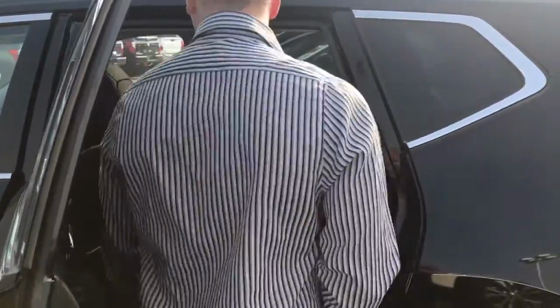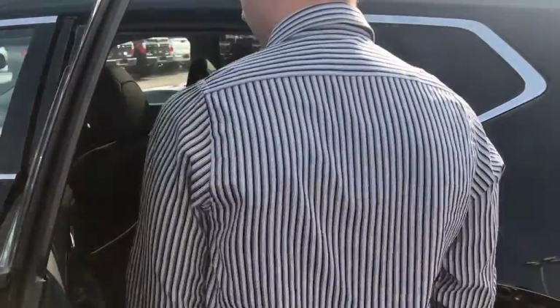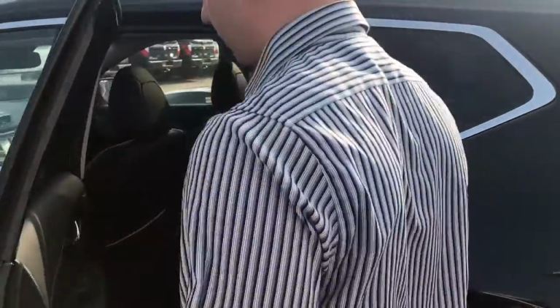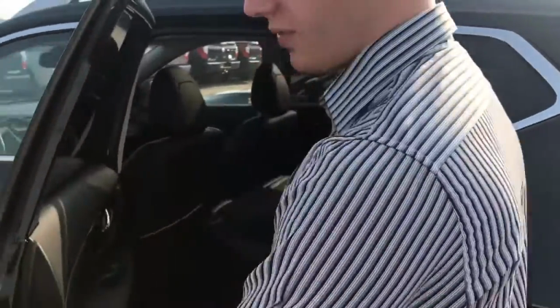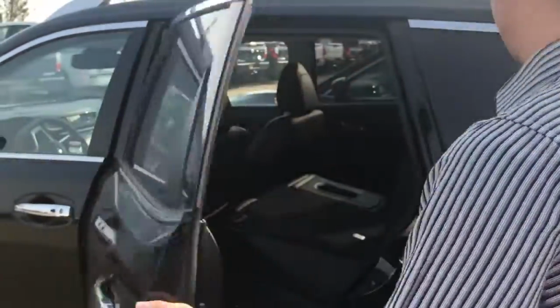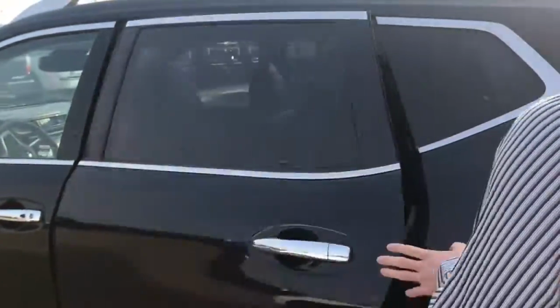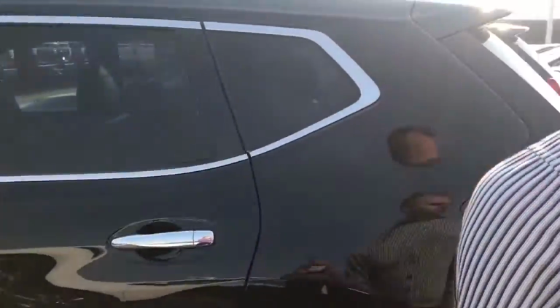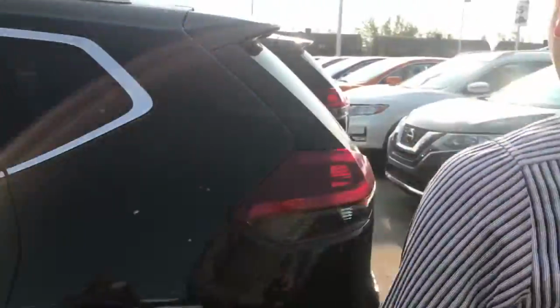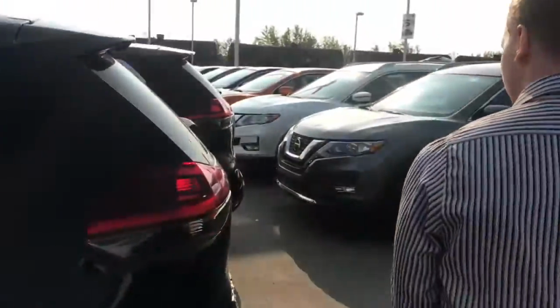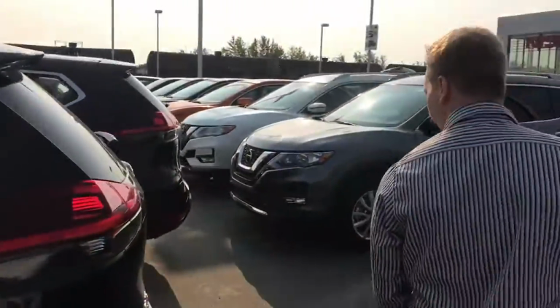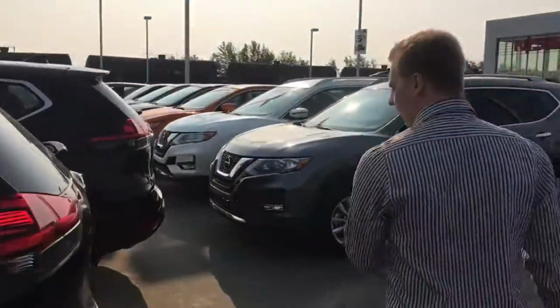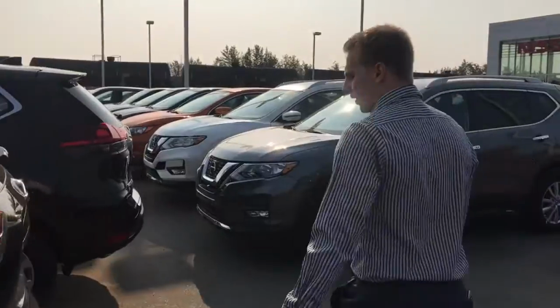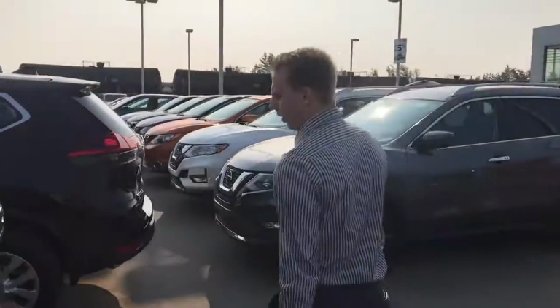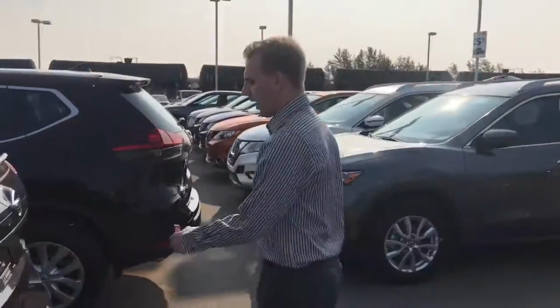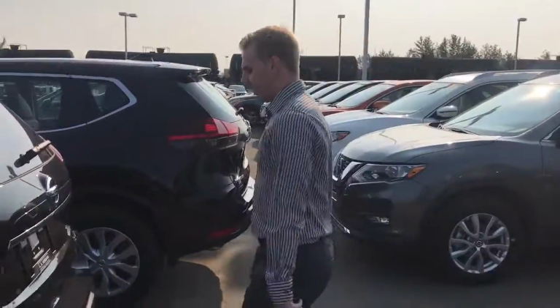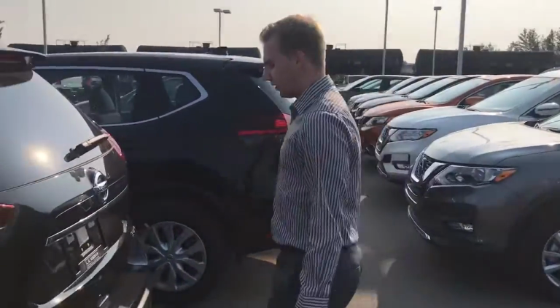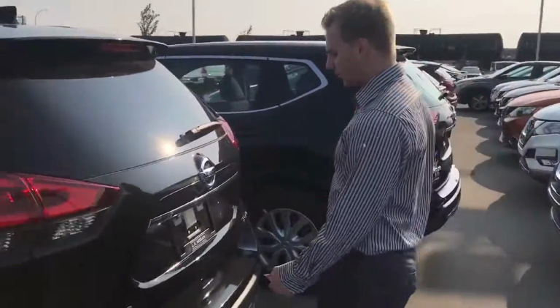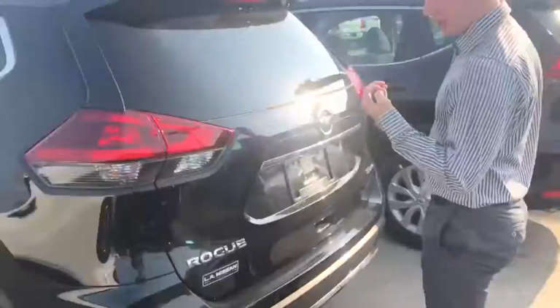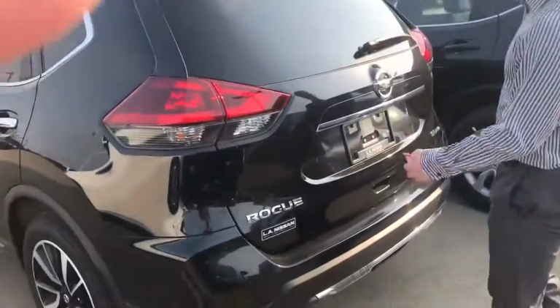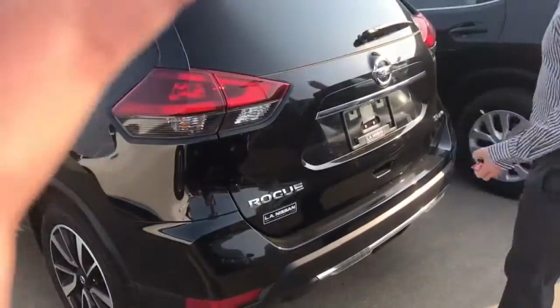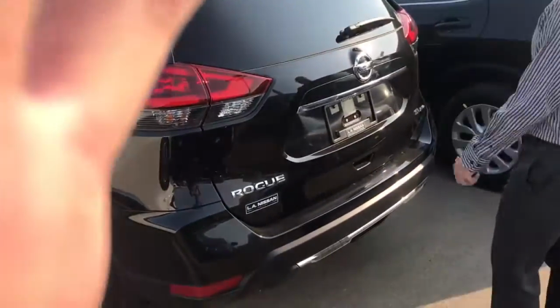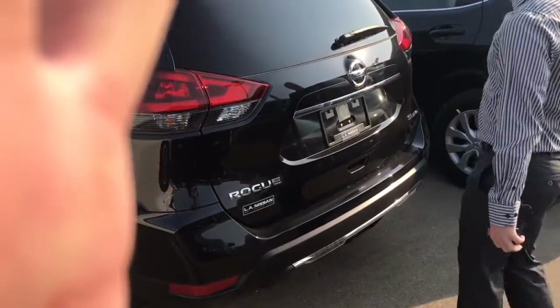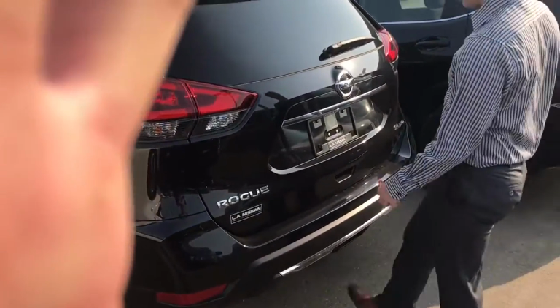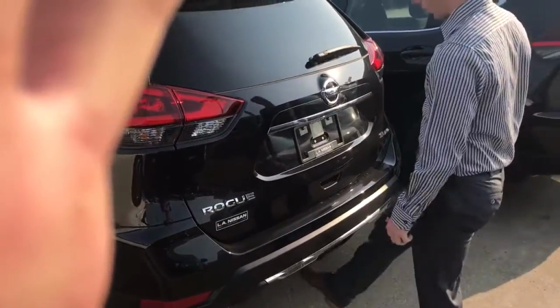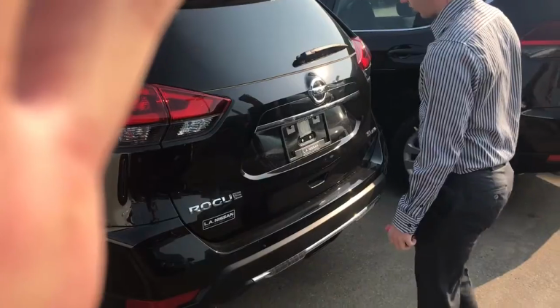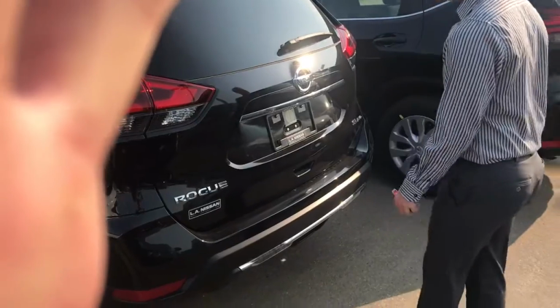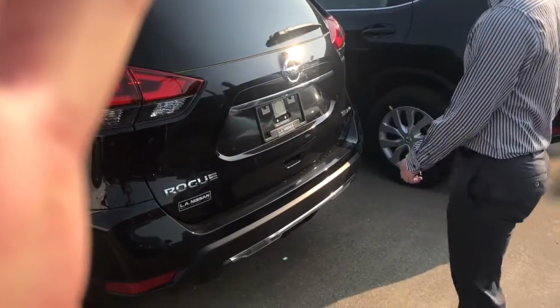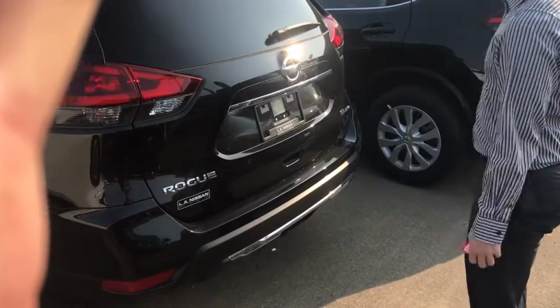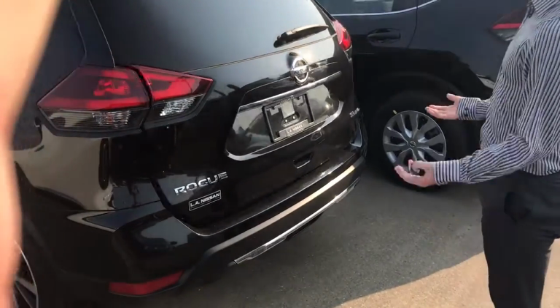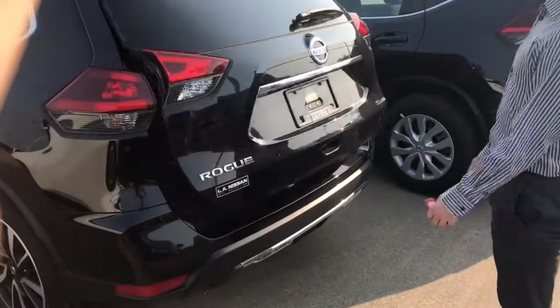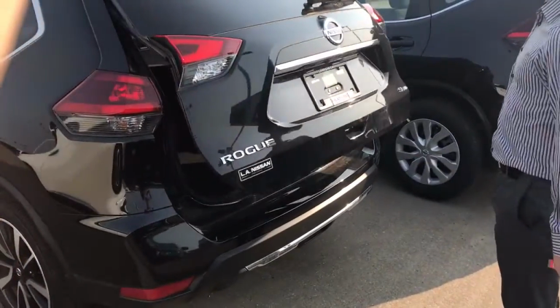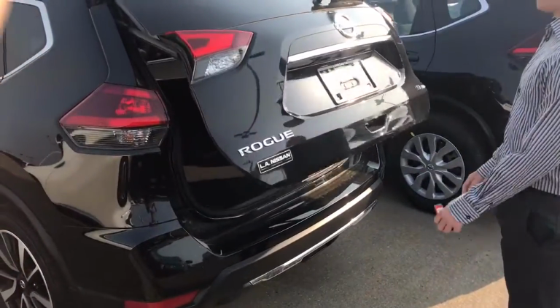We've got more room for storage if you need it. Coming over to the back here, we've got a motion activated liftgate, so just with the keys in my hand, one switch kick like that and she pops open no problem.